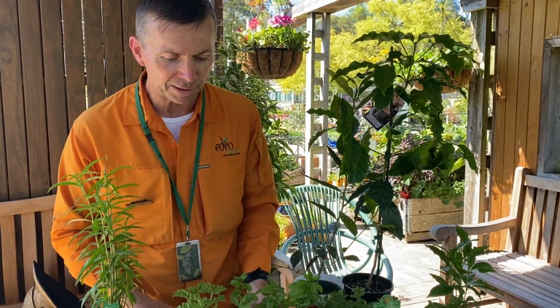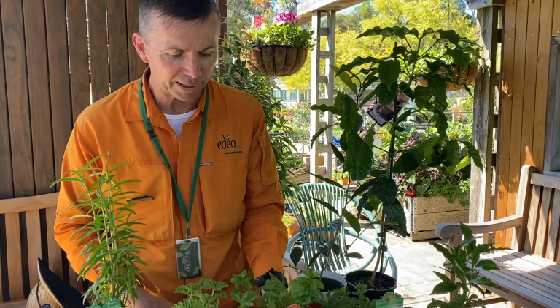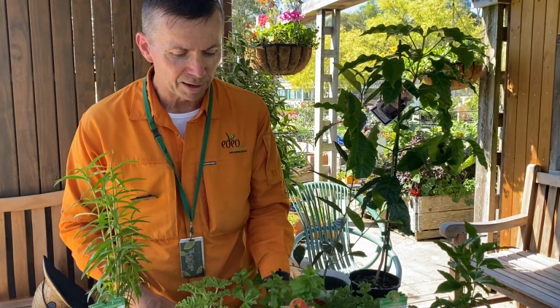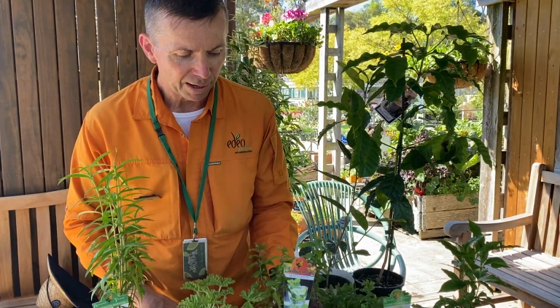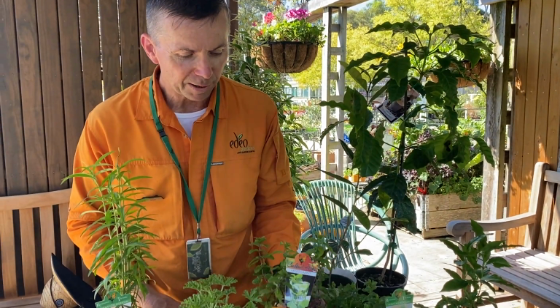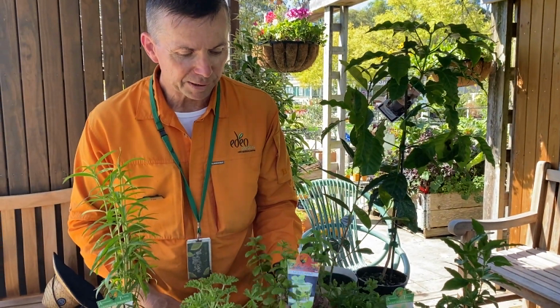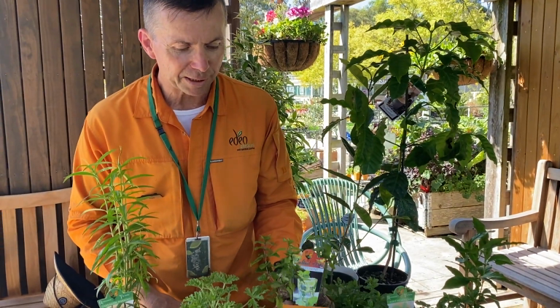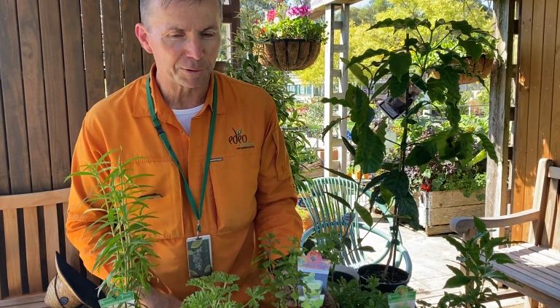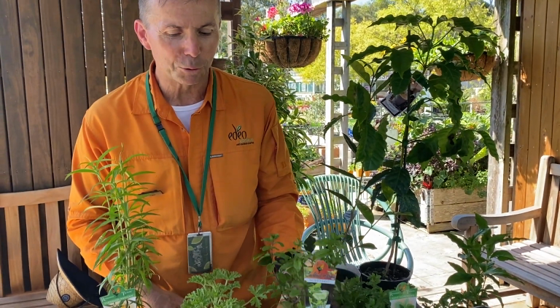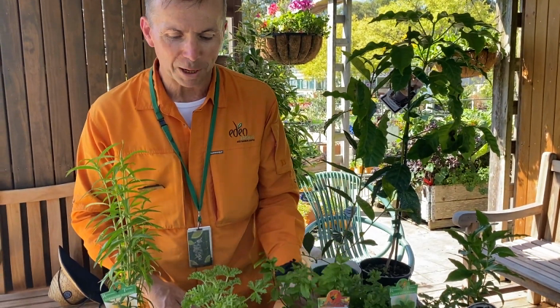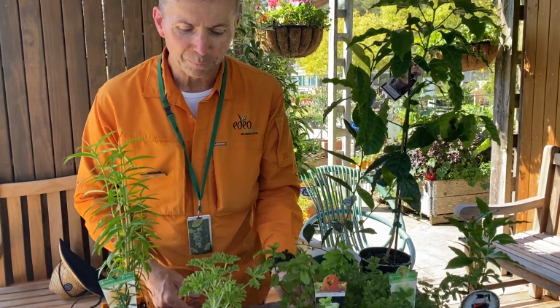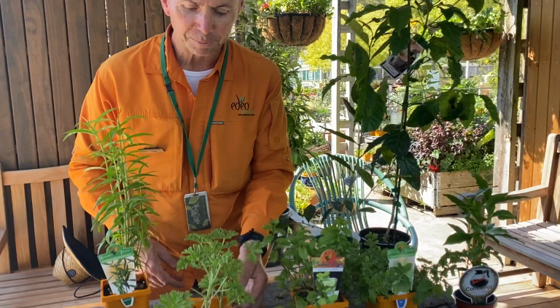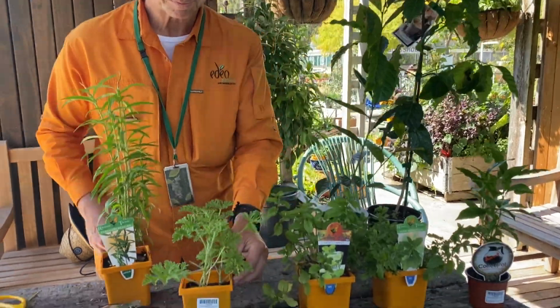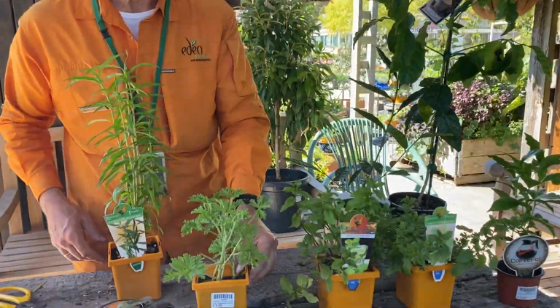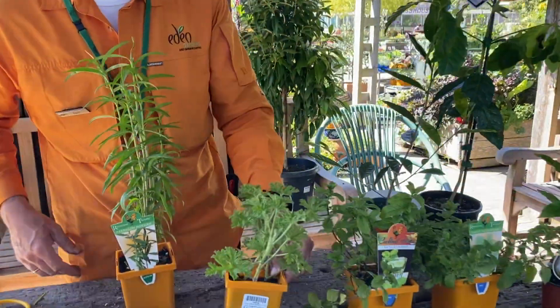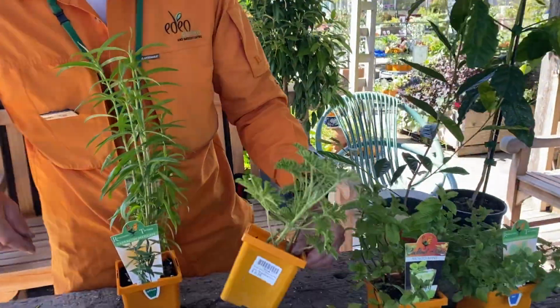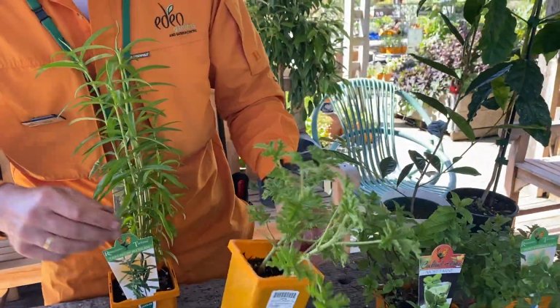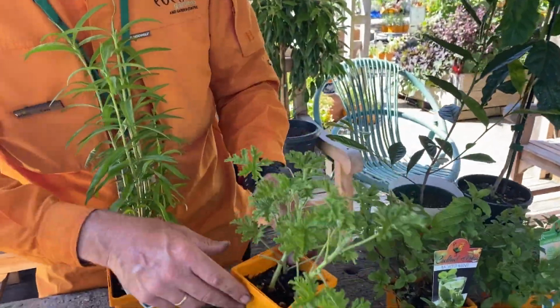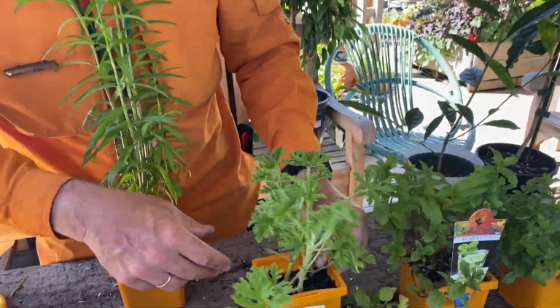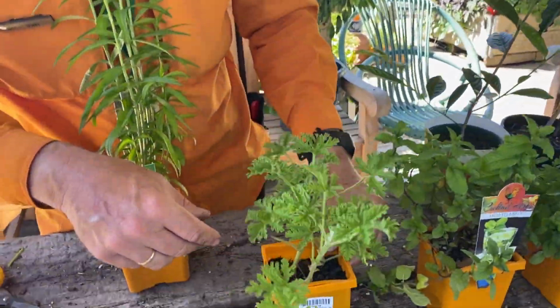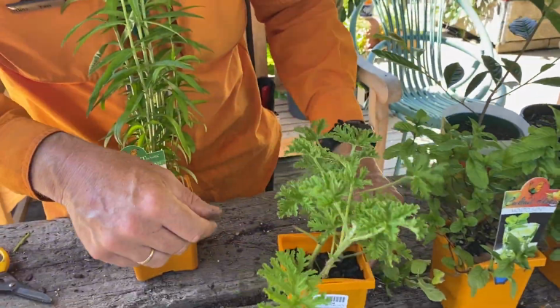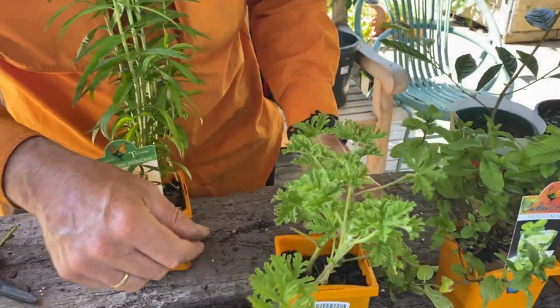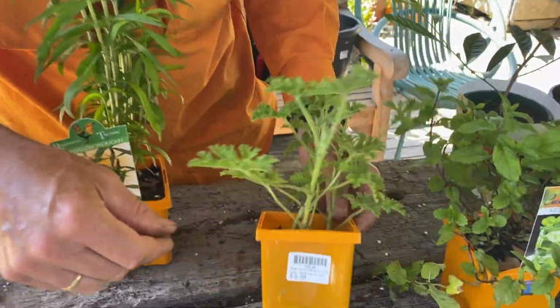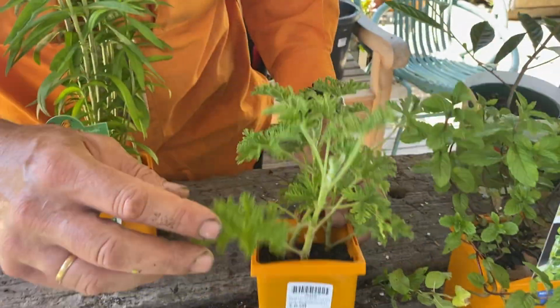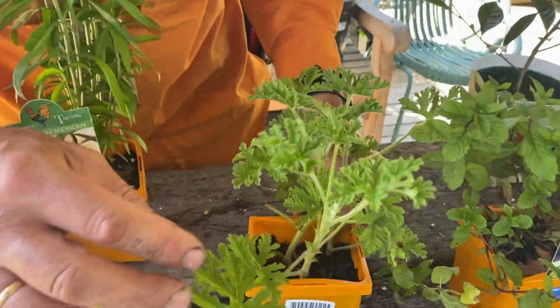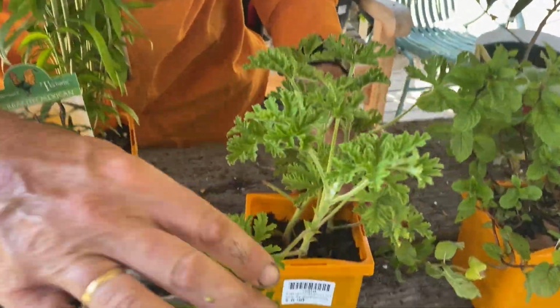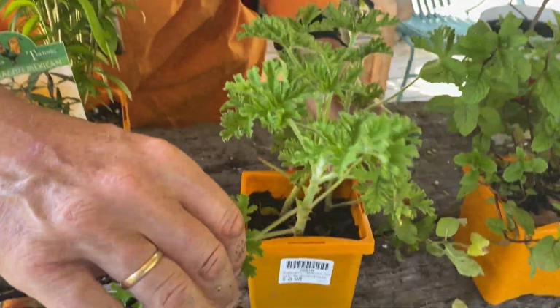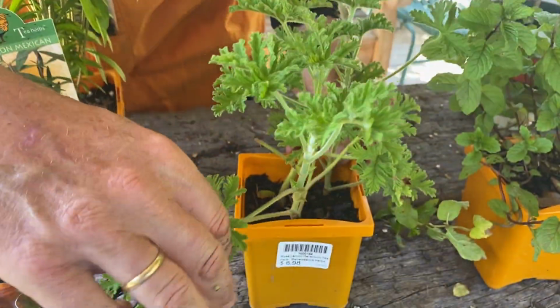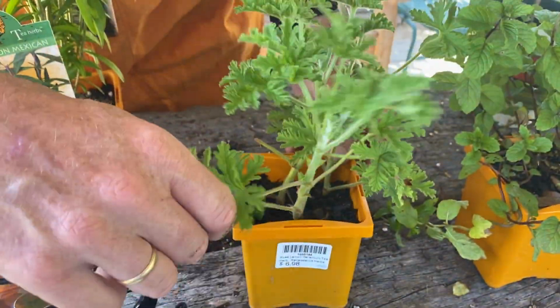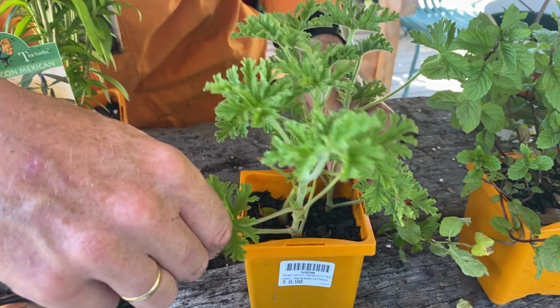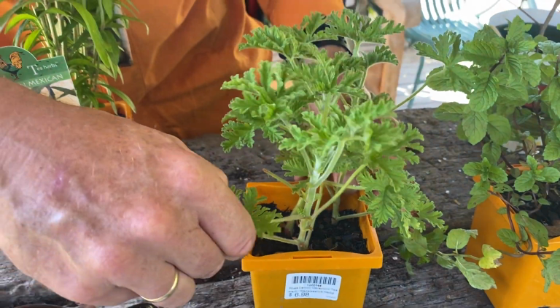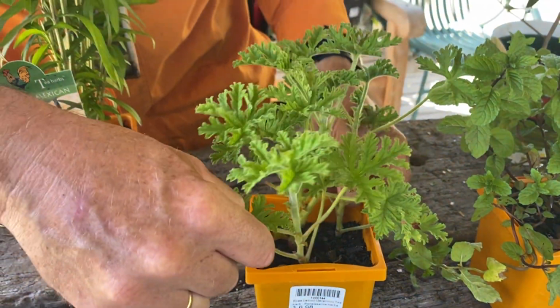My friend Catherine tells me this is mojito mint, which is very good in cocktails. It's got a particular flavor that makes it great for a cool drink.